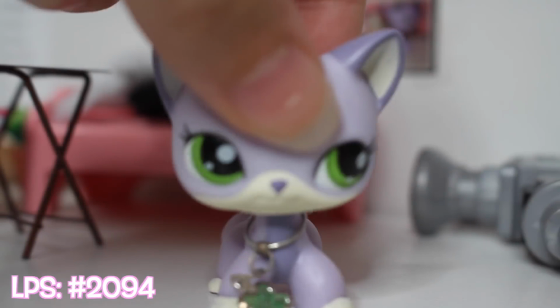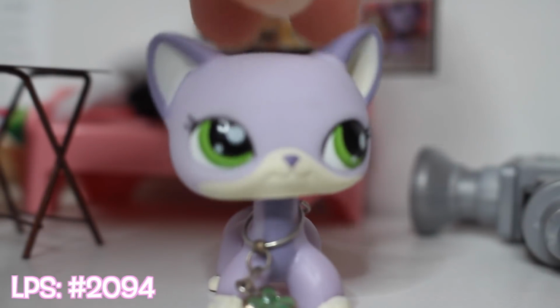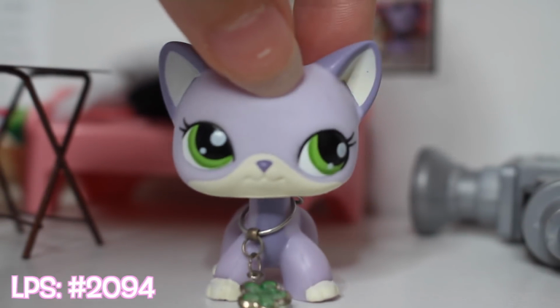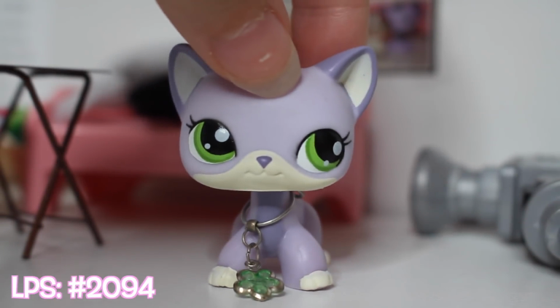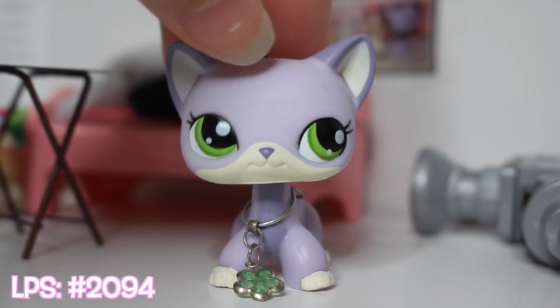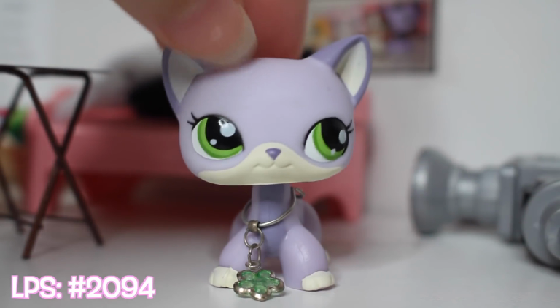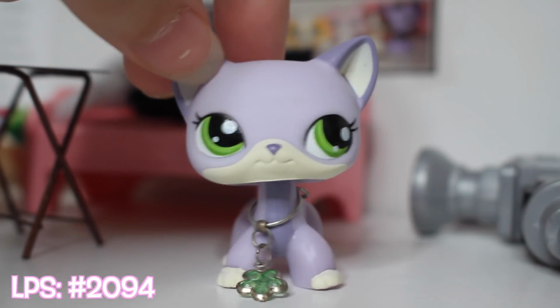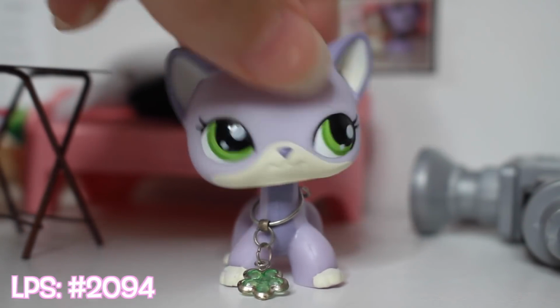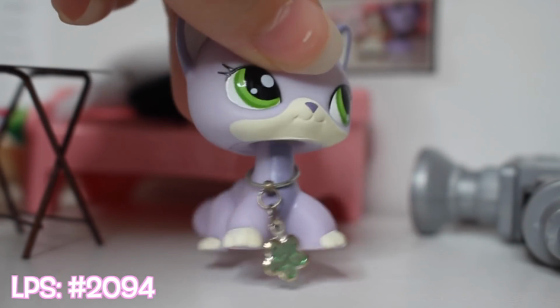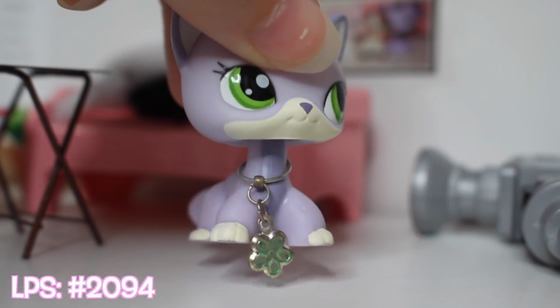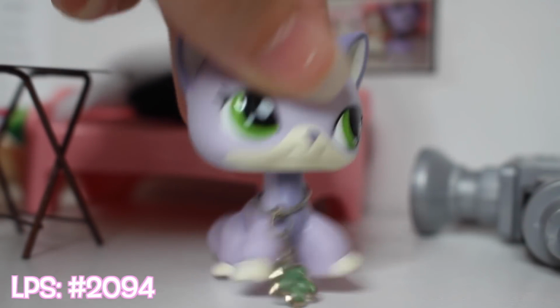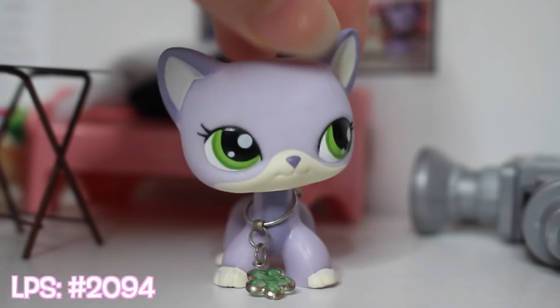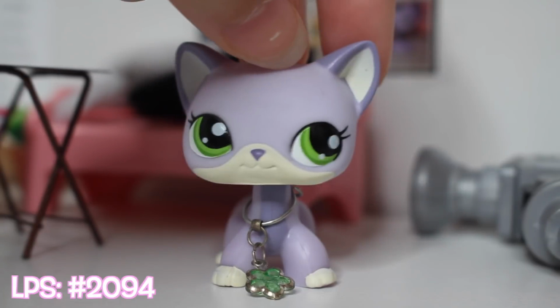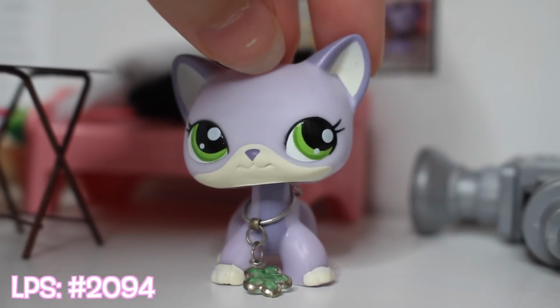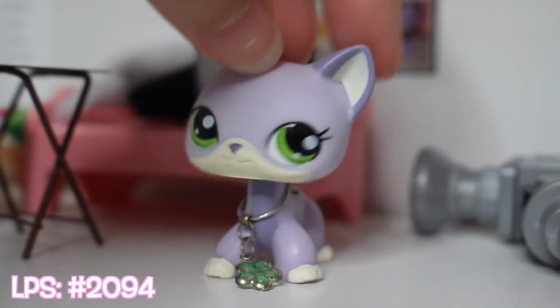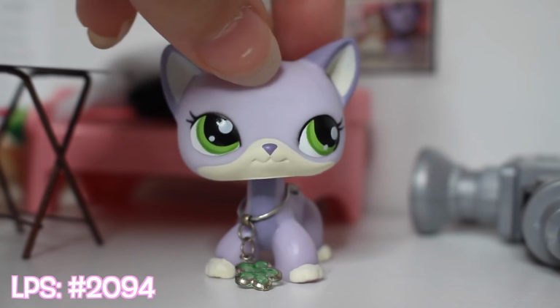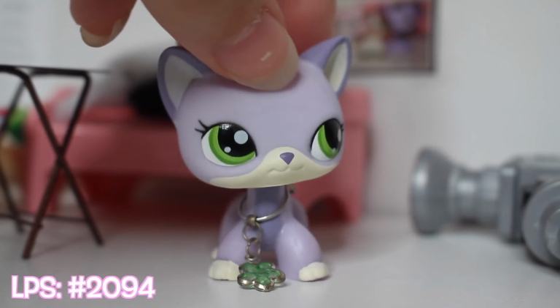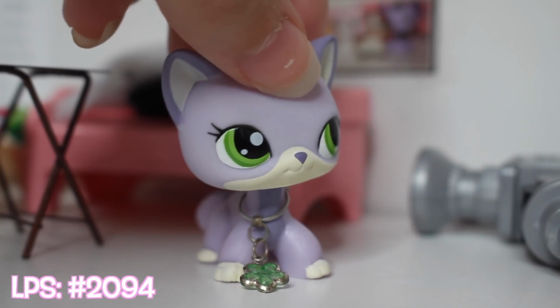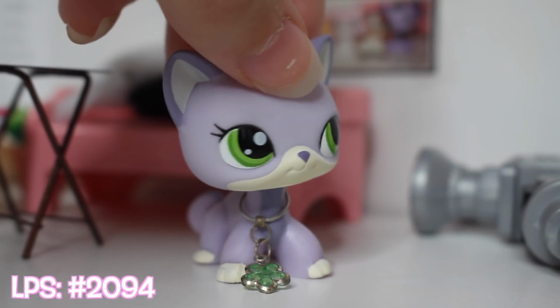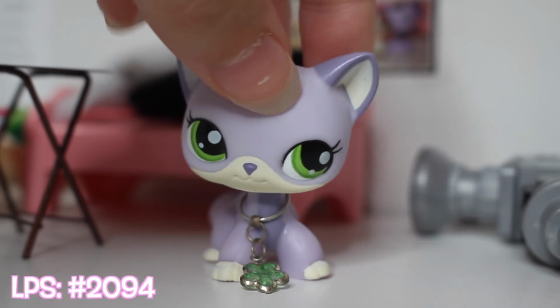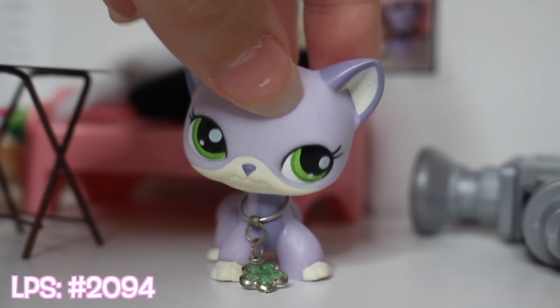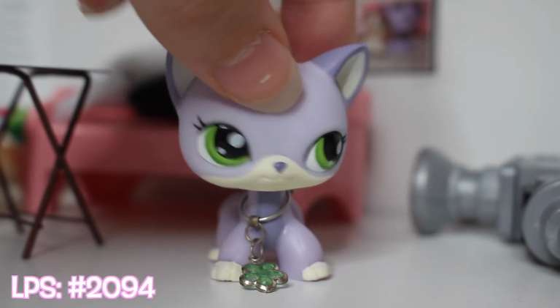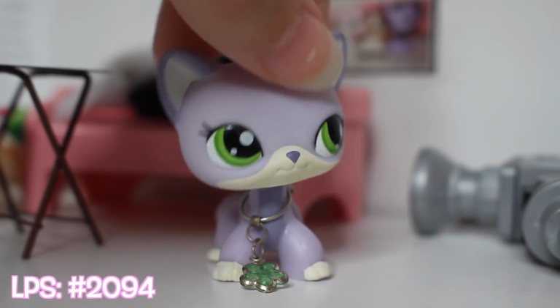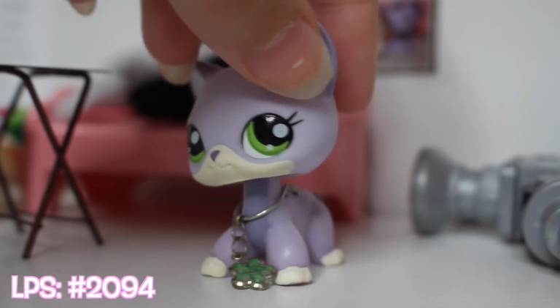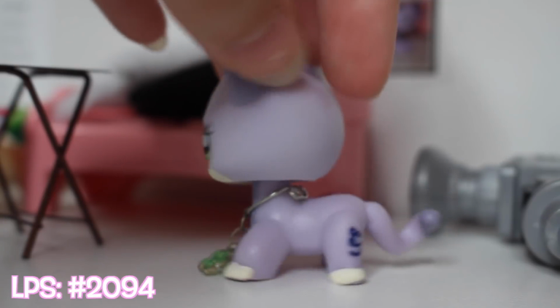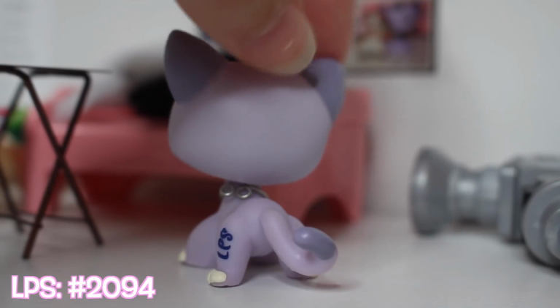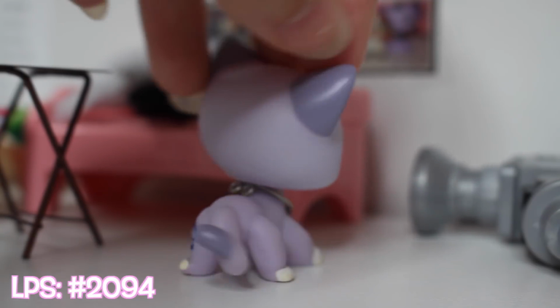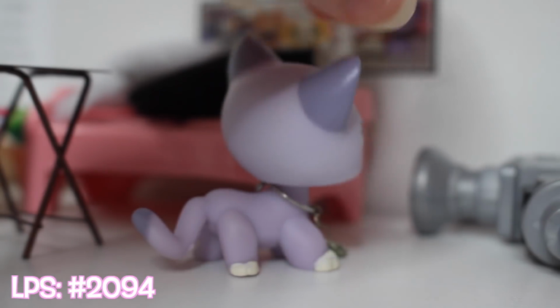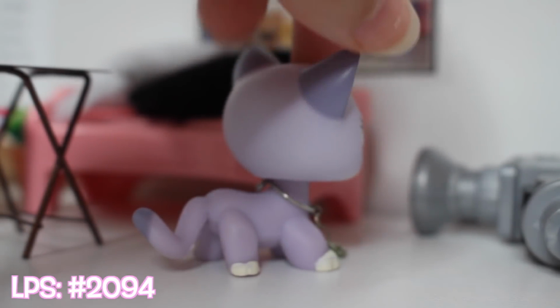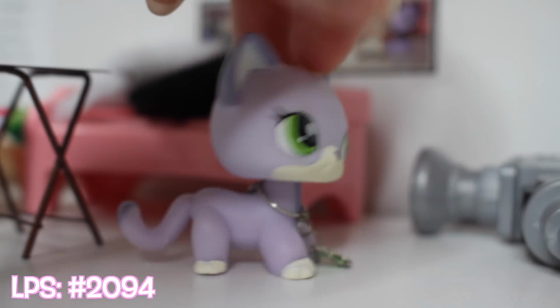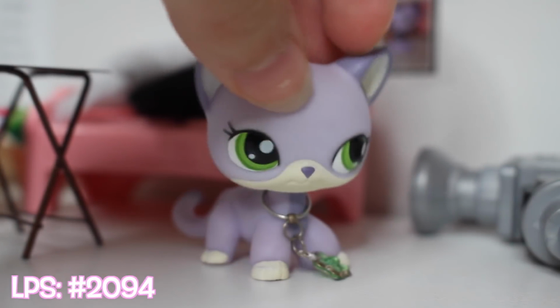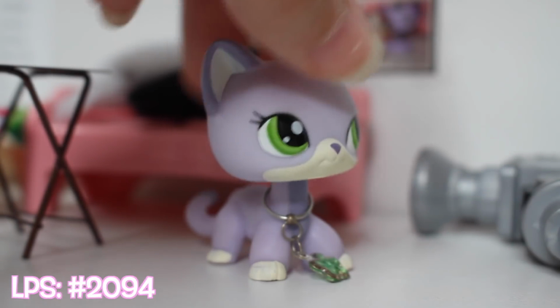This next cat is so pretty. It came with that little necklace charm thing when I got it off of eBay. It's still in really good condition, and the charm matches the eyes, which I really like. Obviously you can take it off, but I just left it on.